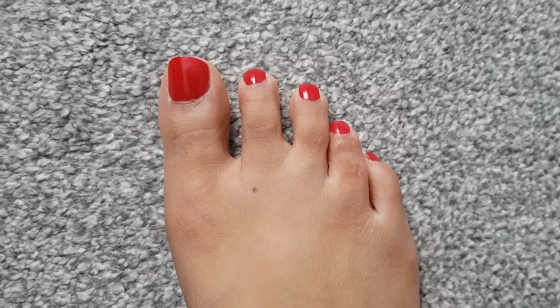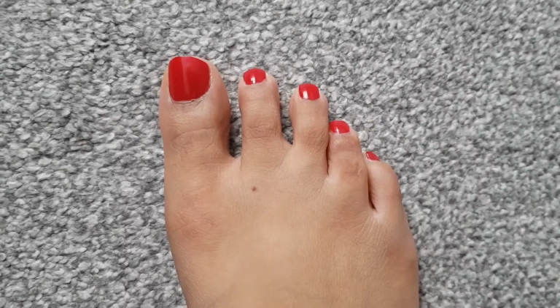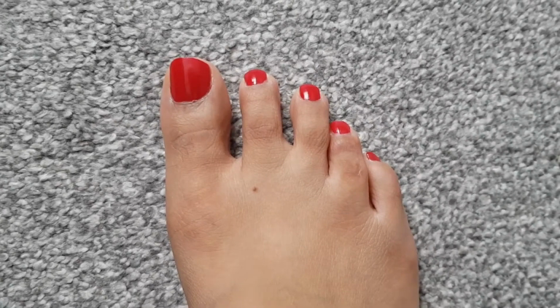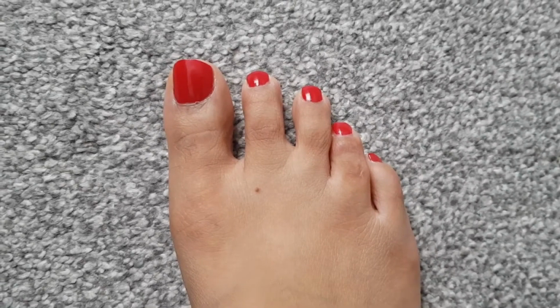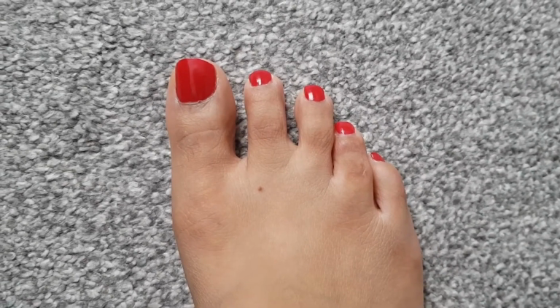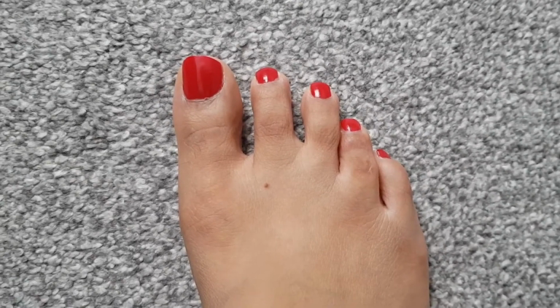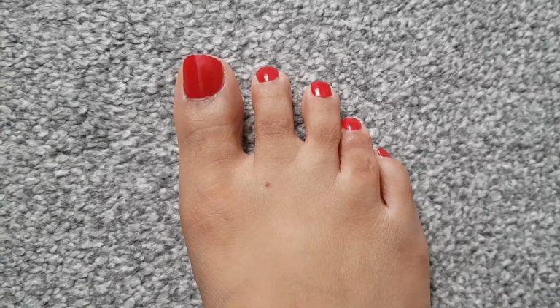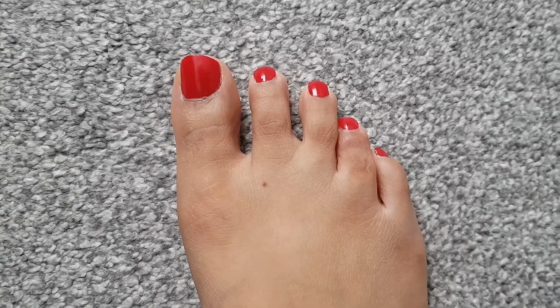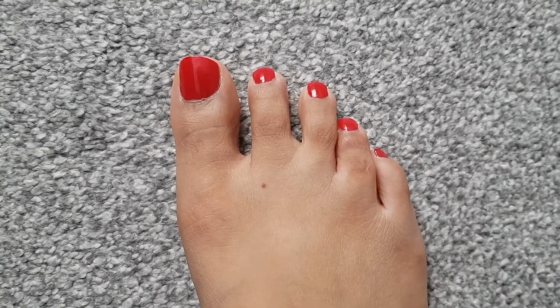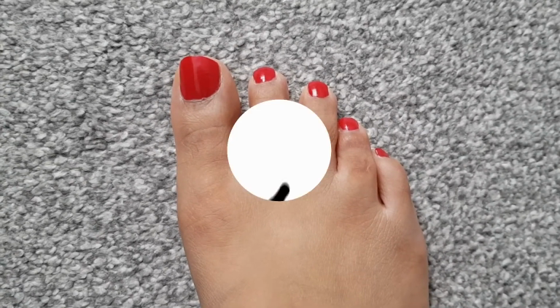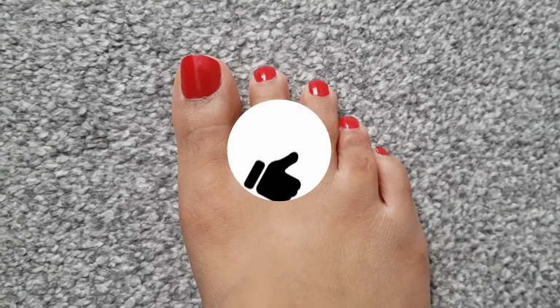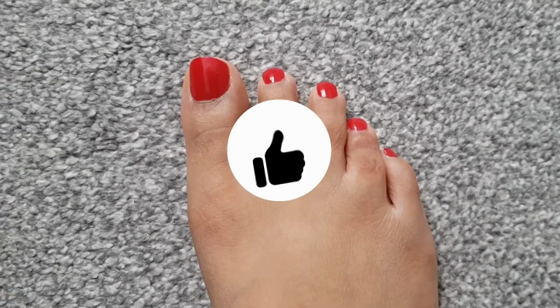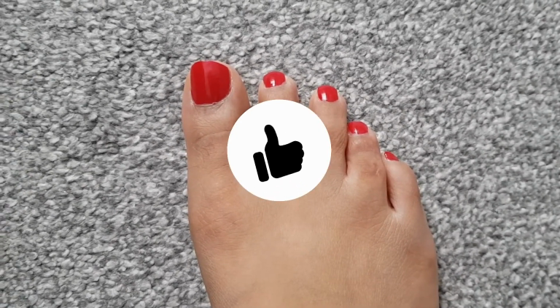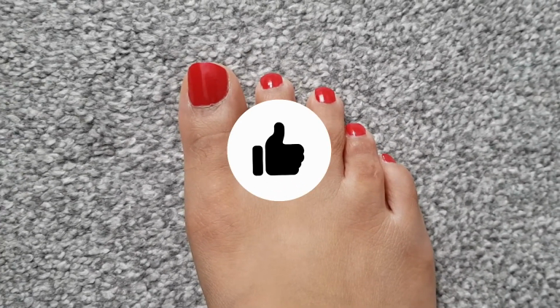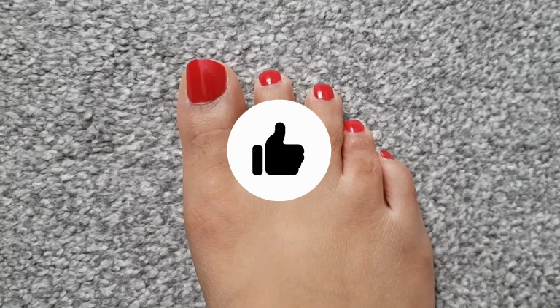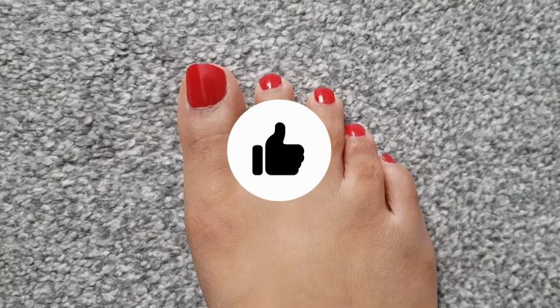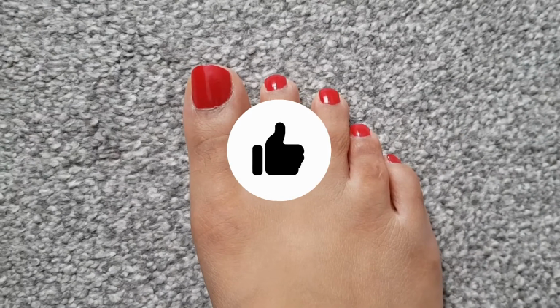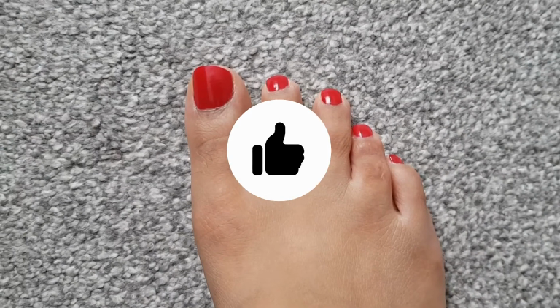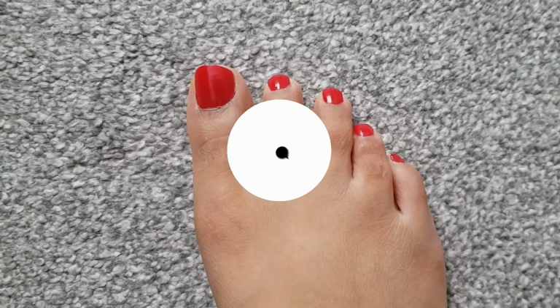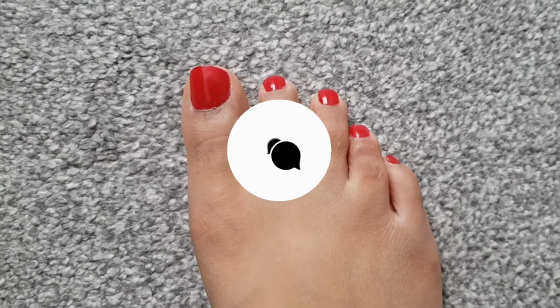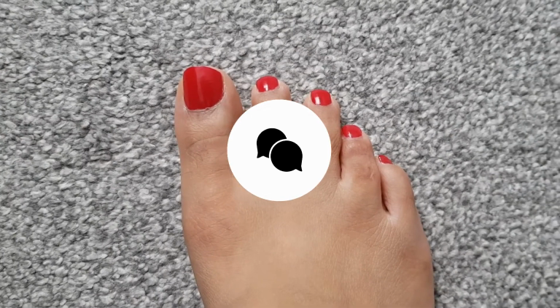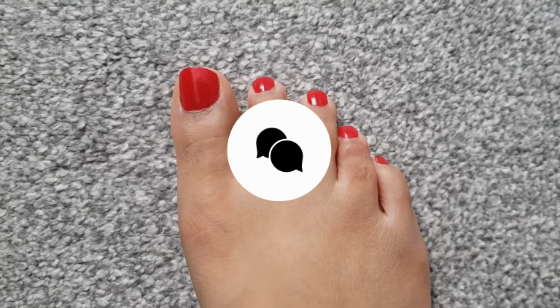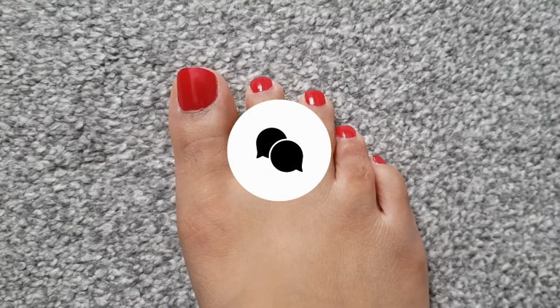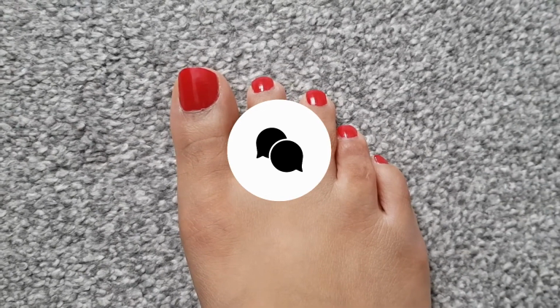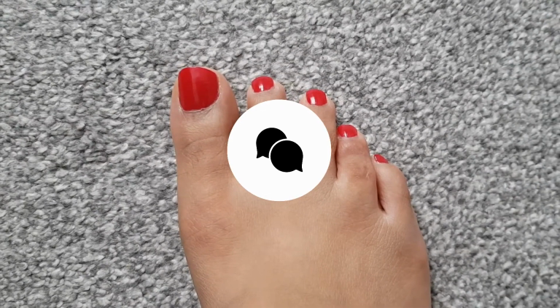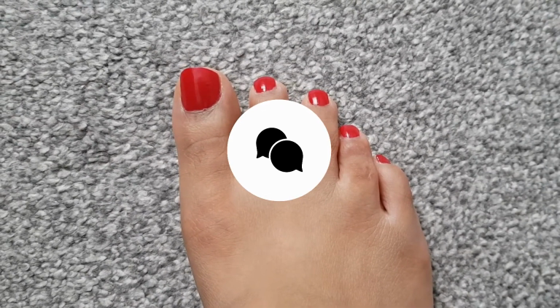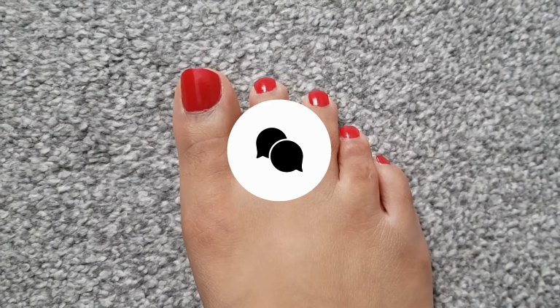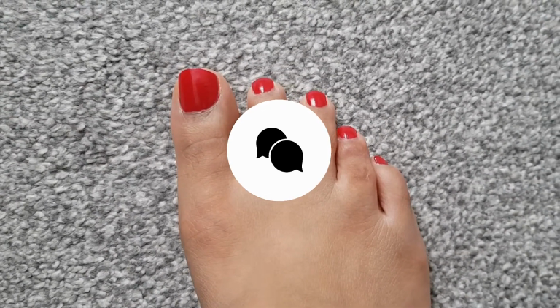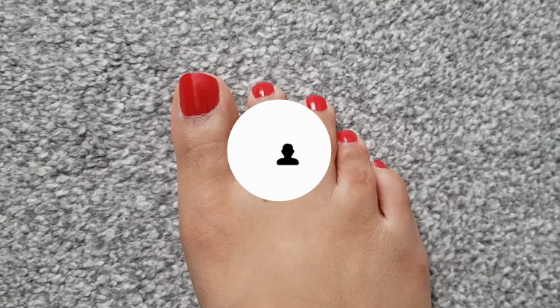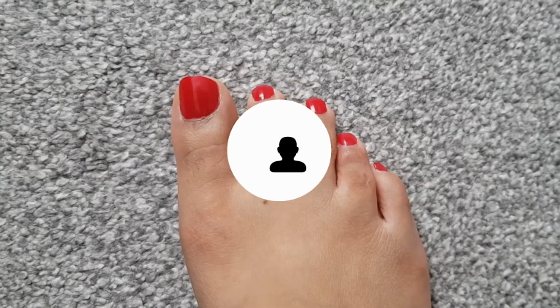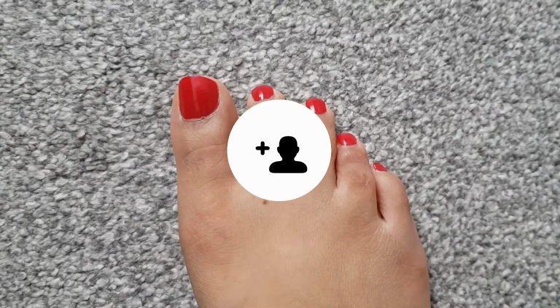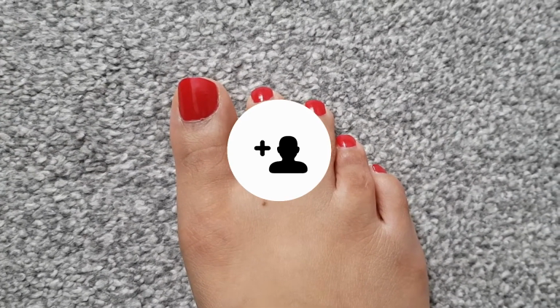Hi guys and welcome back to my channel. If you are new here, please make sure you like, comment, subscribe and press the notification button for more videos from me.